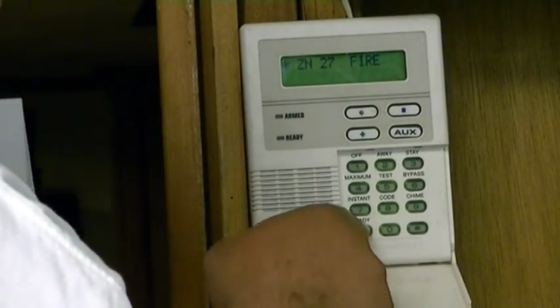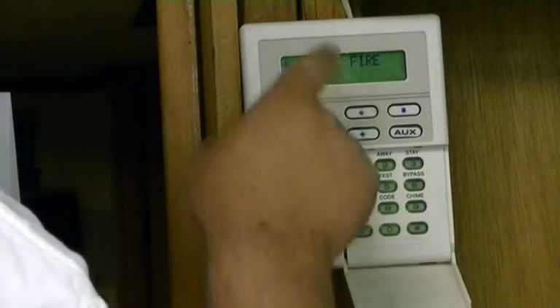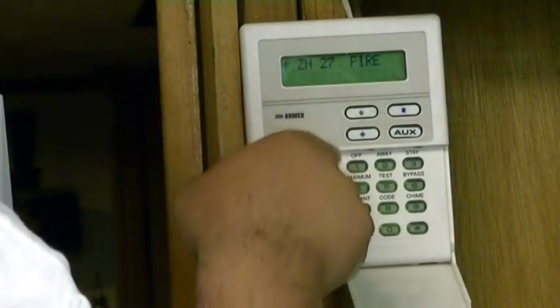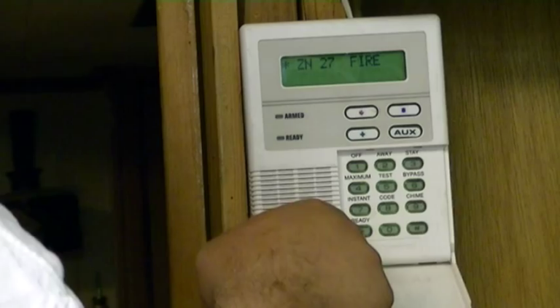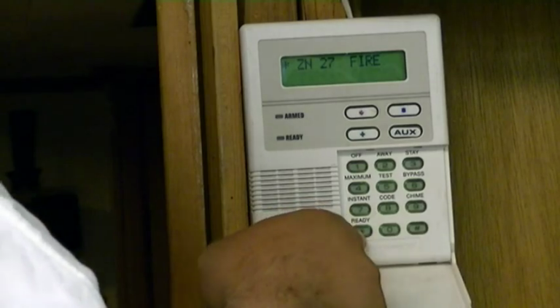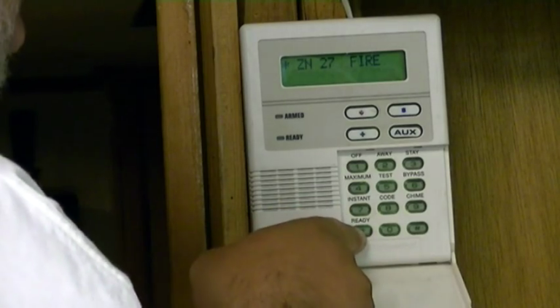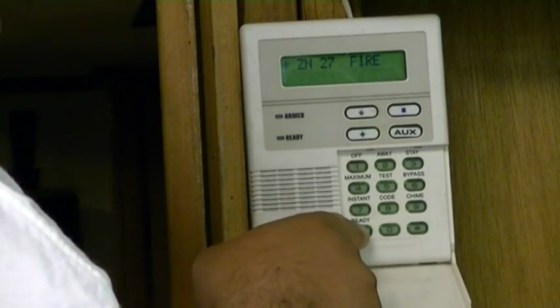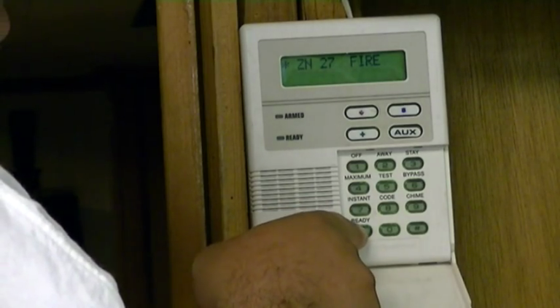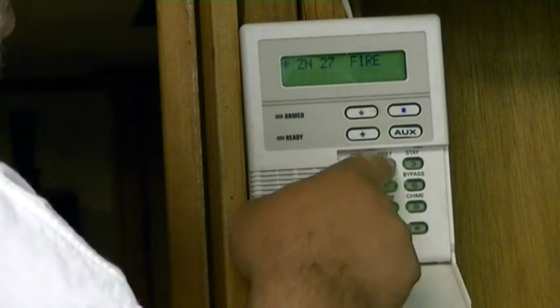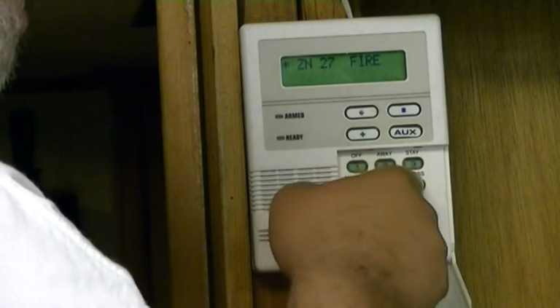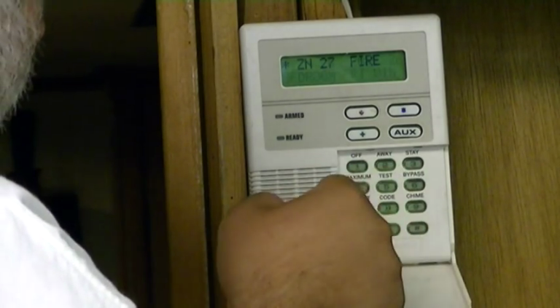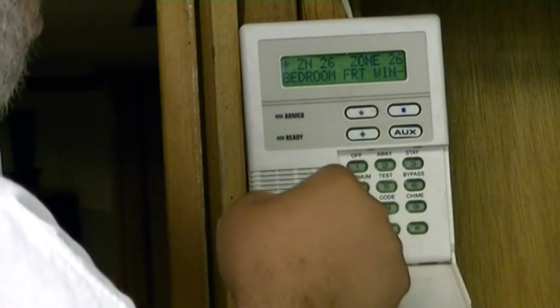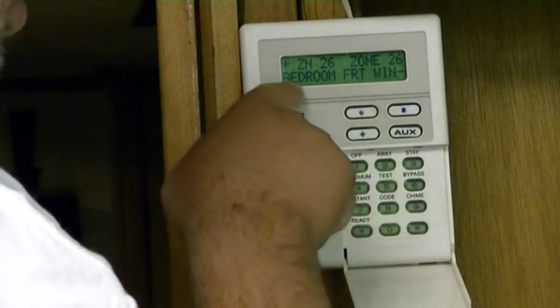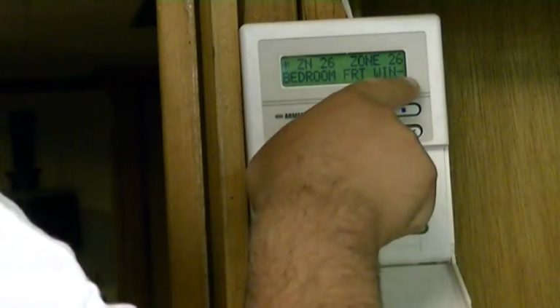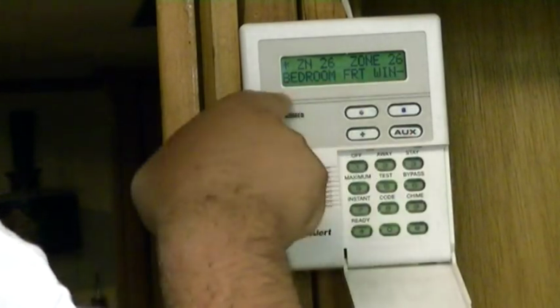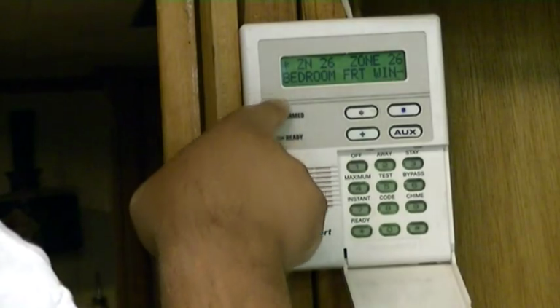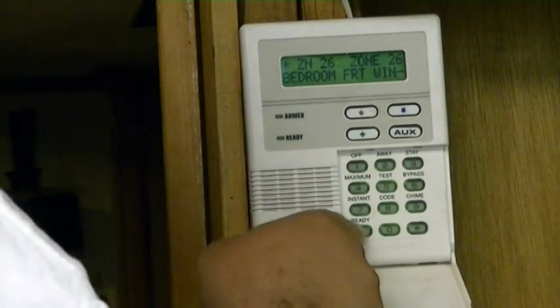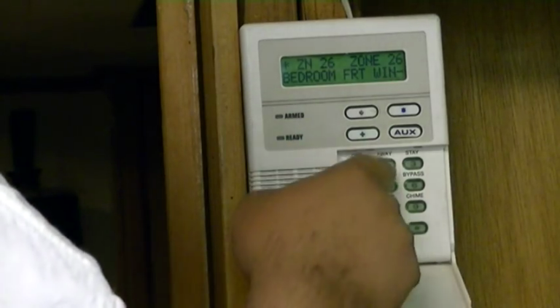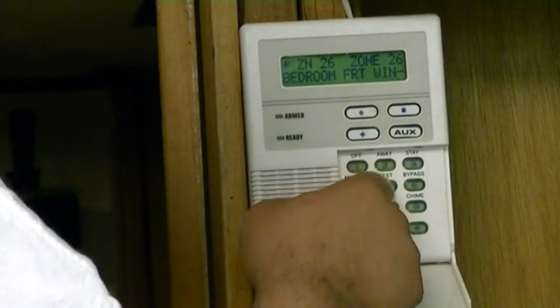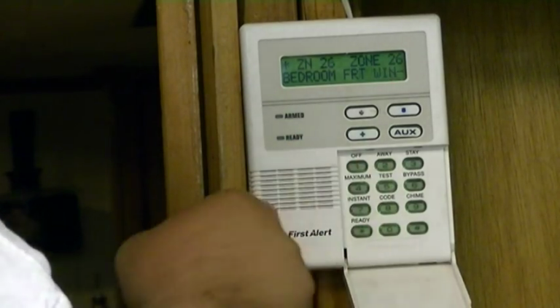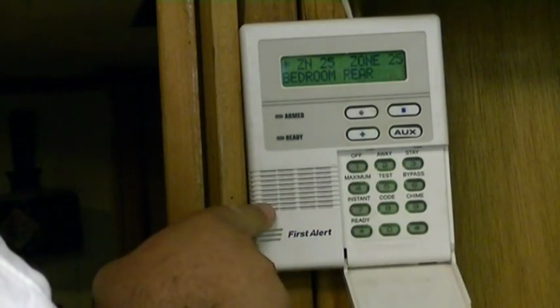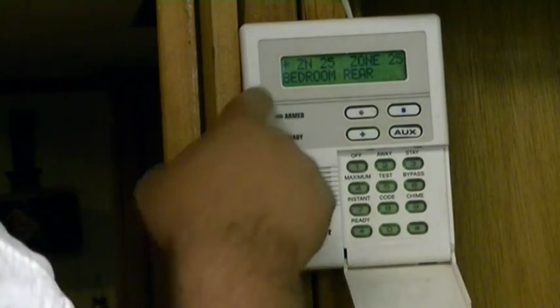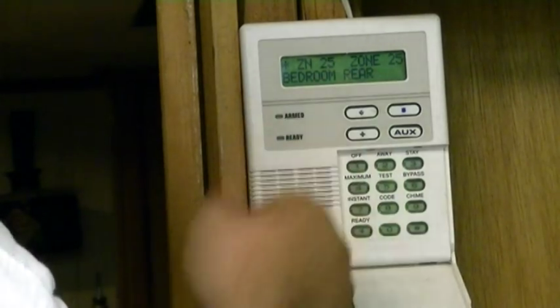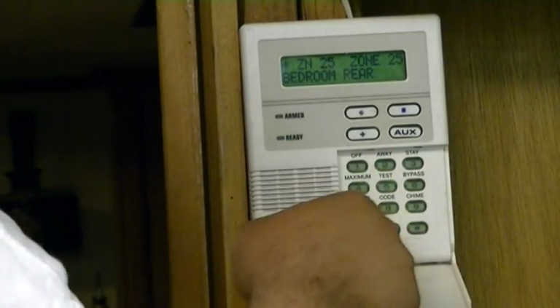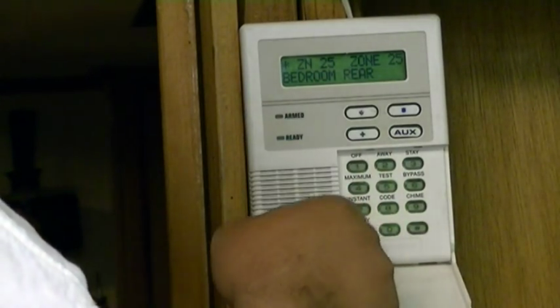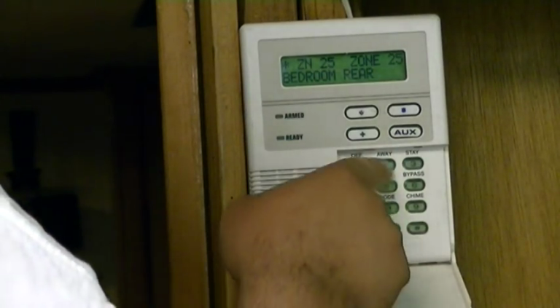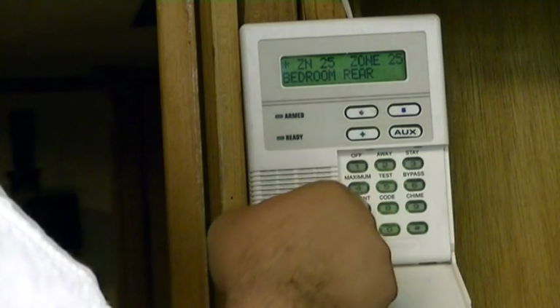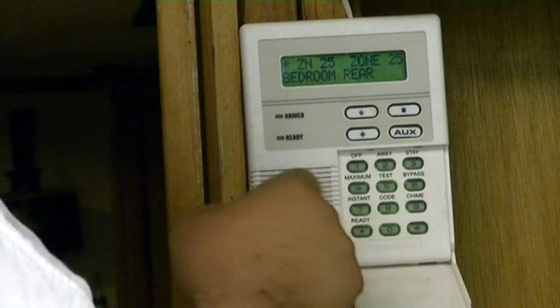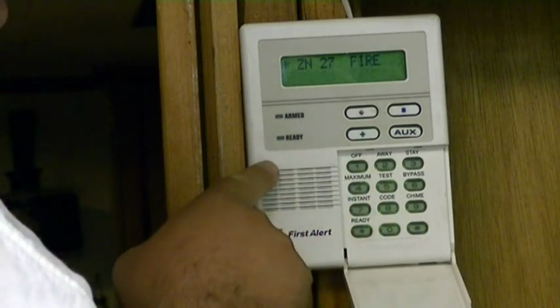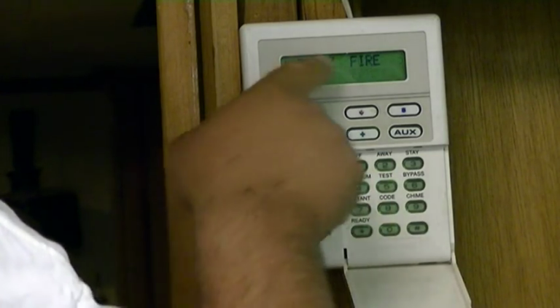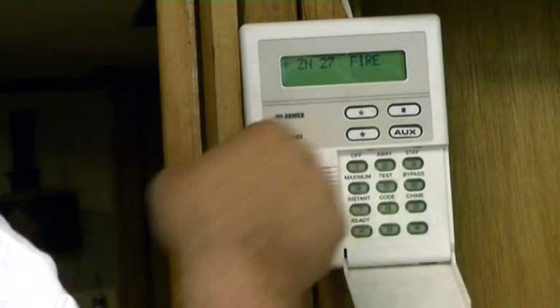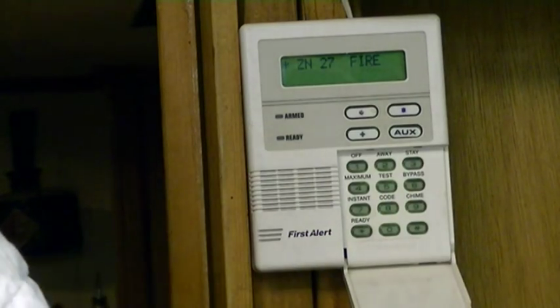So I think that's saved now. If I do star 26, it says what the other zones are. Star 25 — right. Star 27, it says fire again.